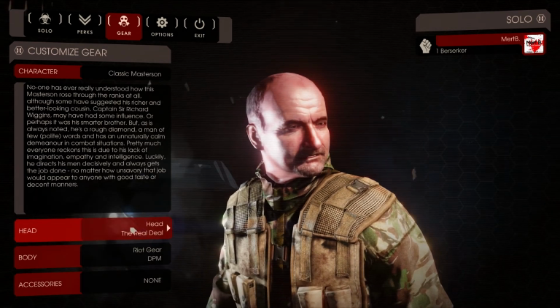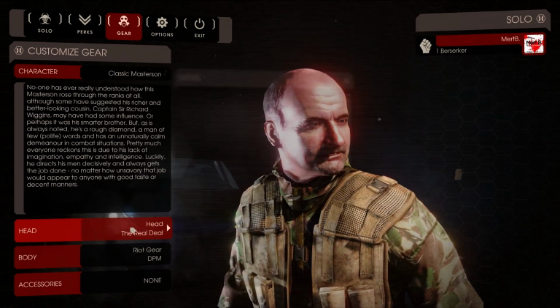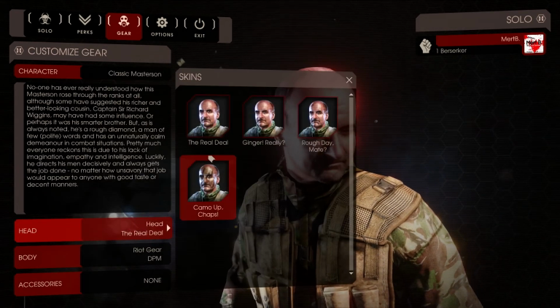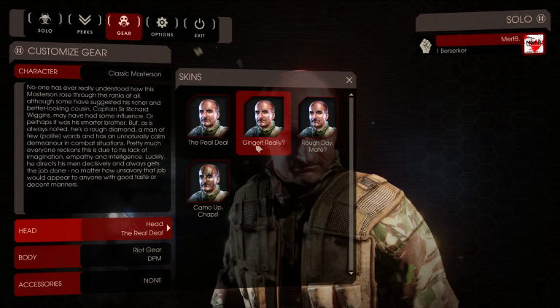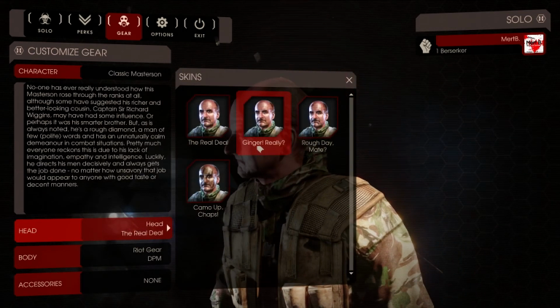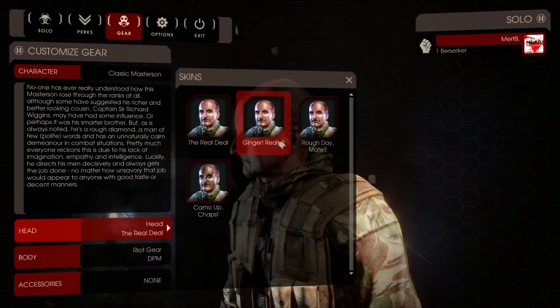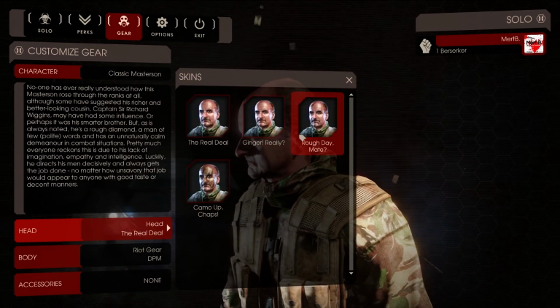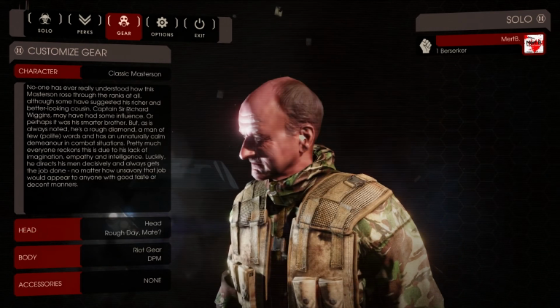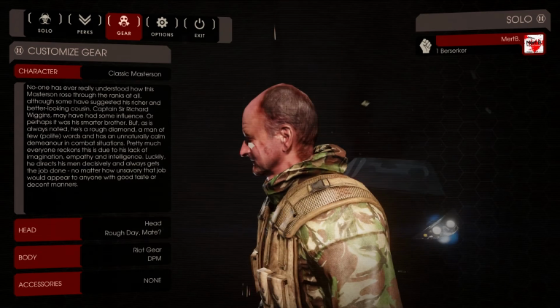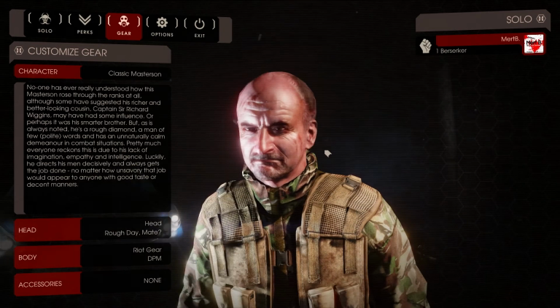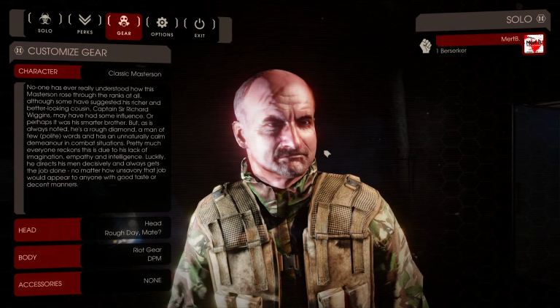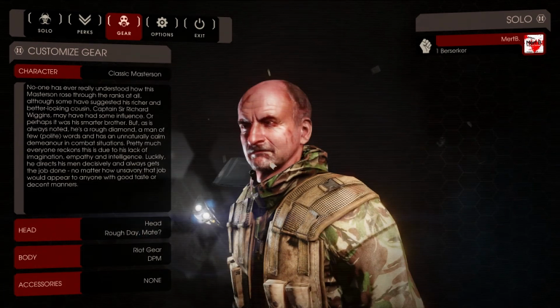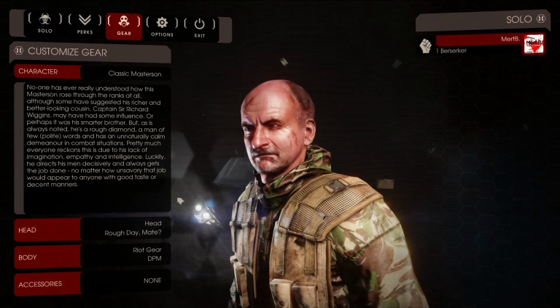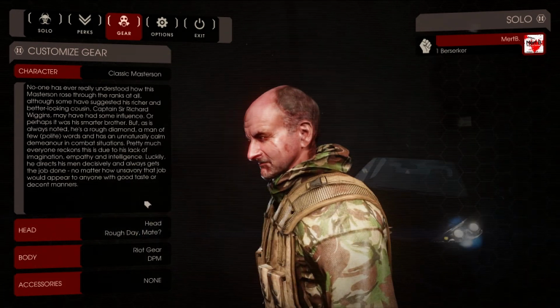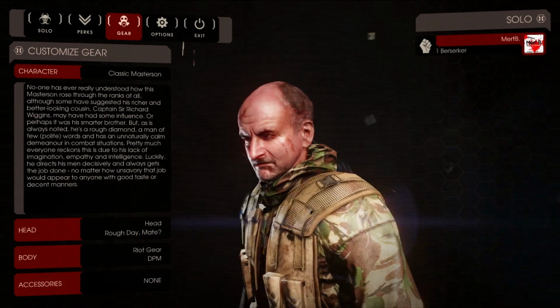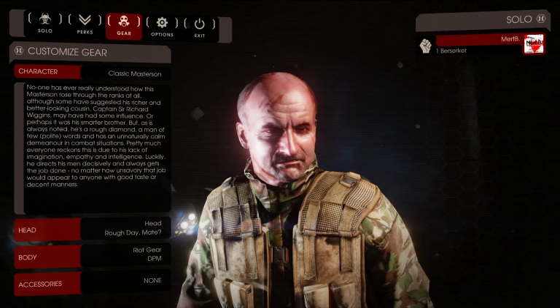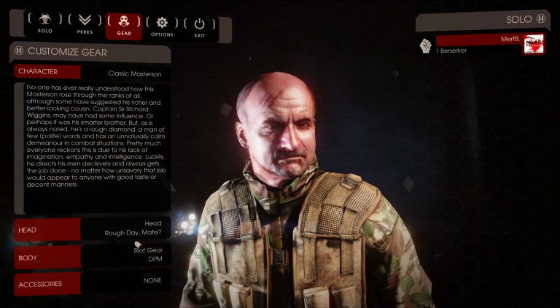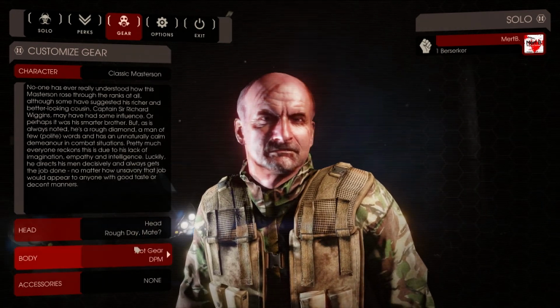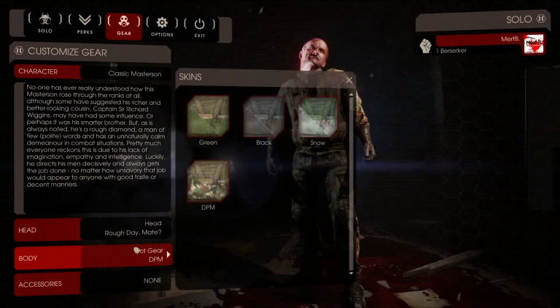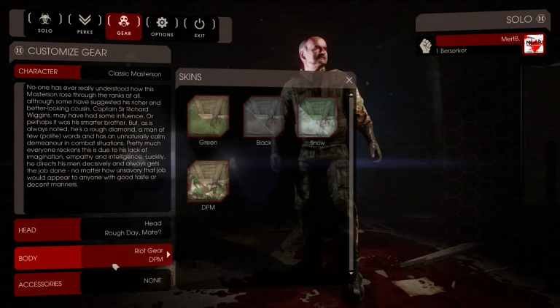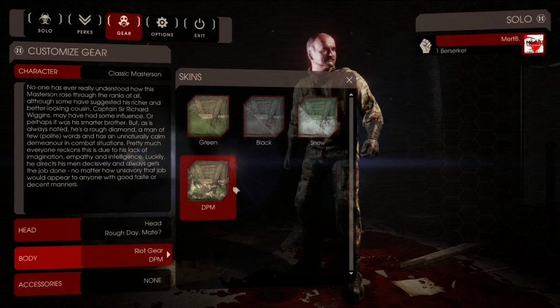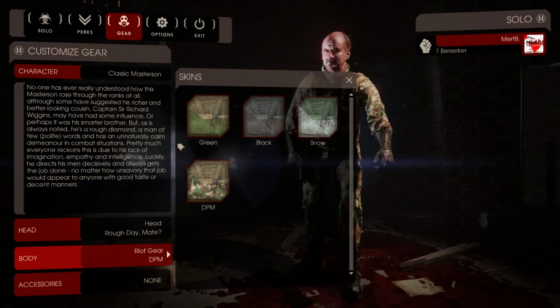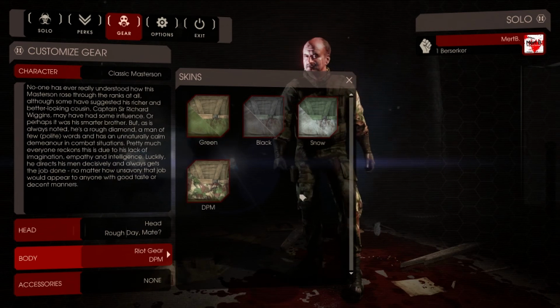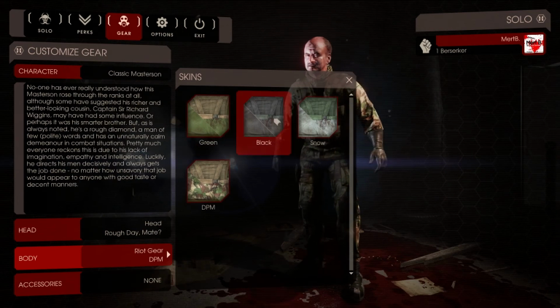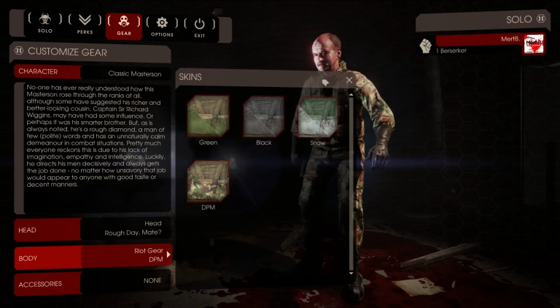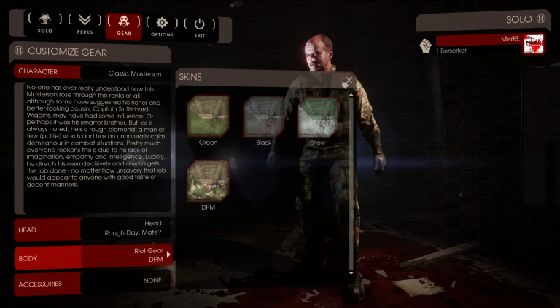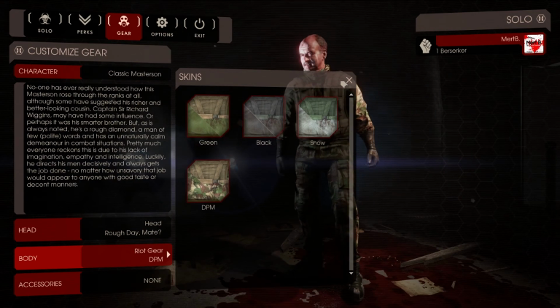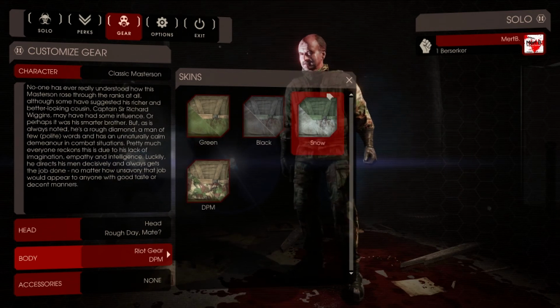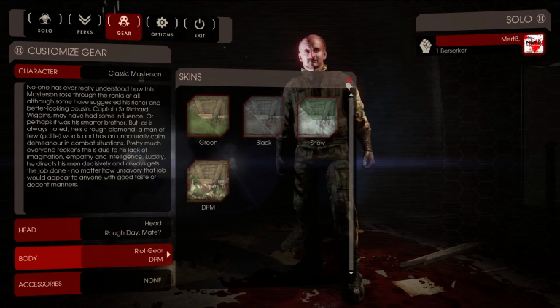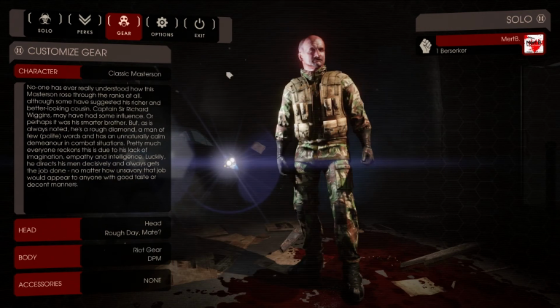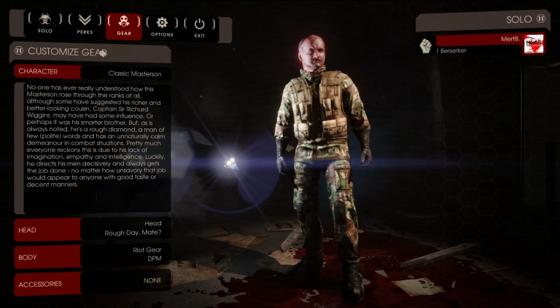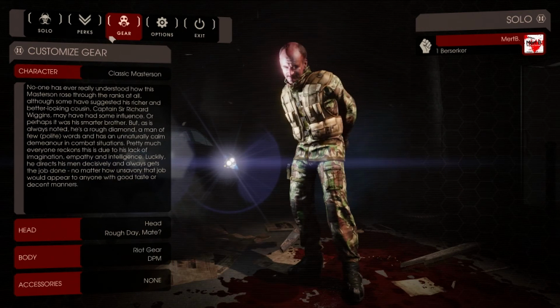You want to be the real deal? You got the real deal? Feeling a rough day? Yep, this guy's beat up a little bit. And the Masterson comes with the SWAT gear, the police gear.